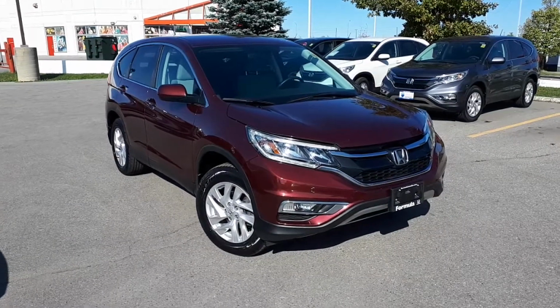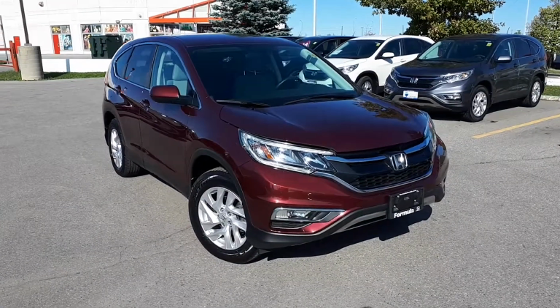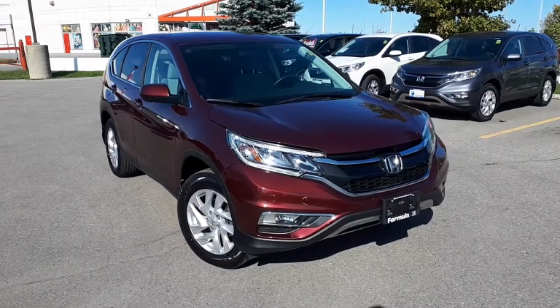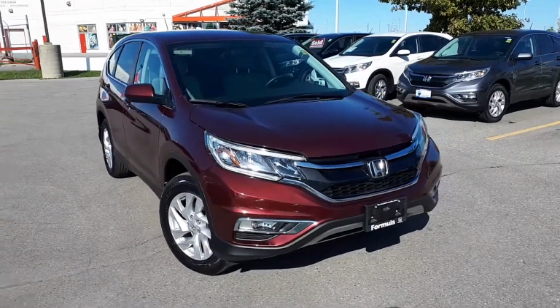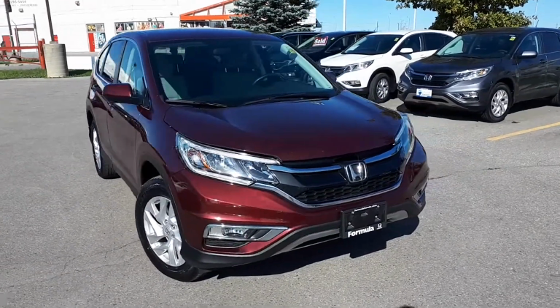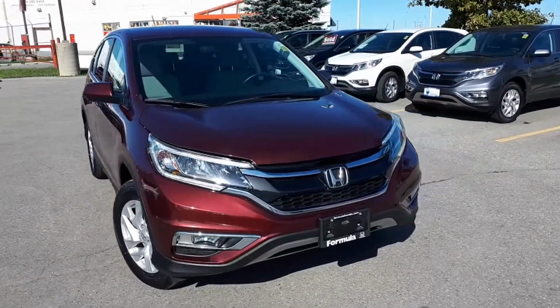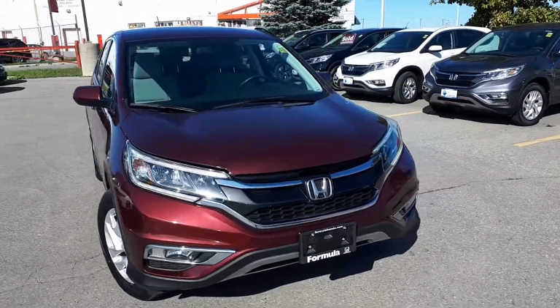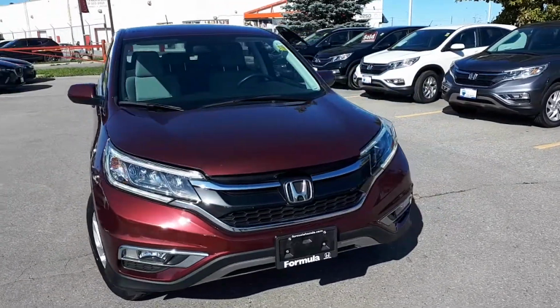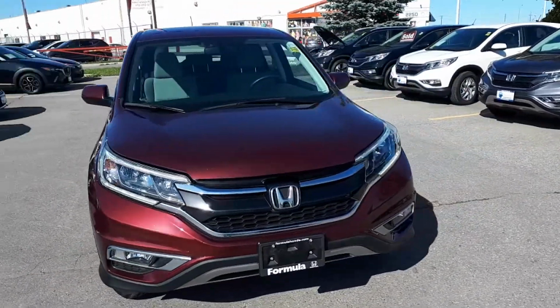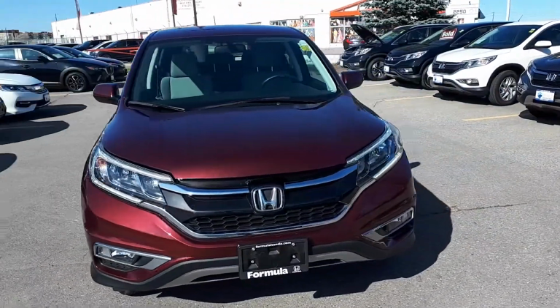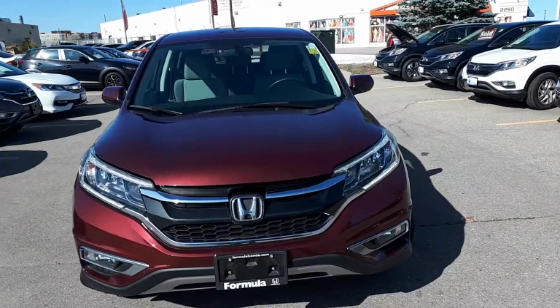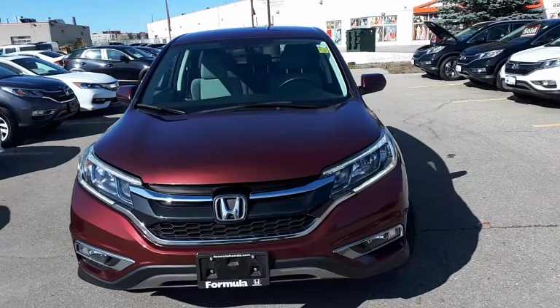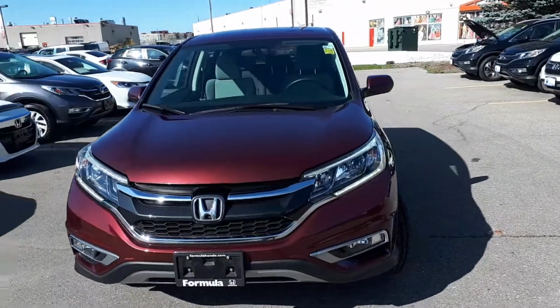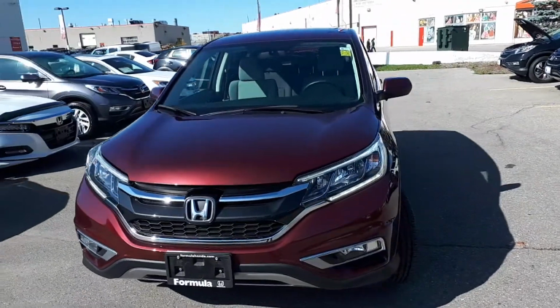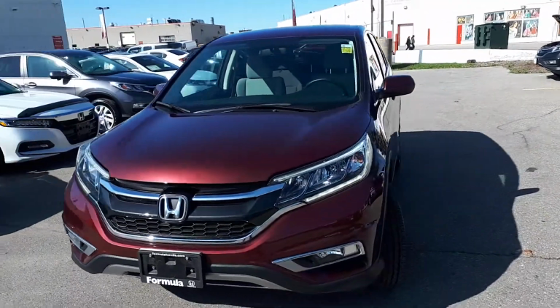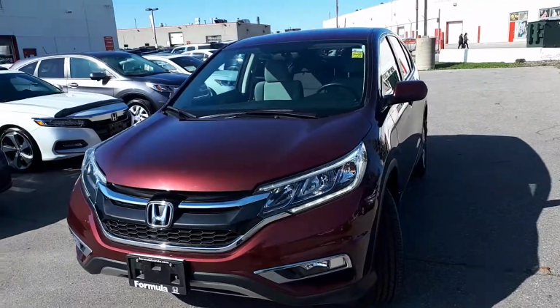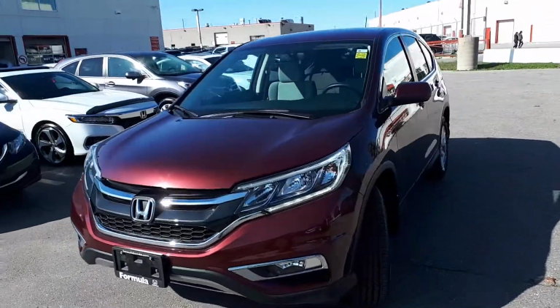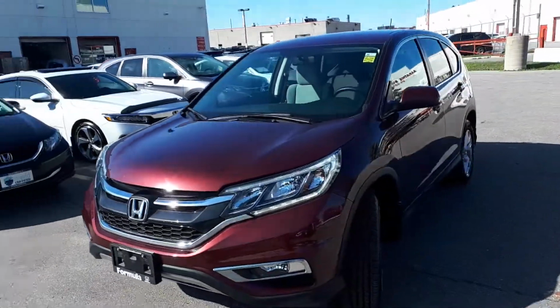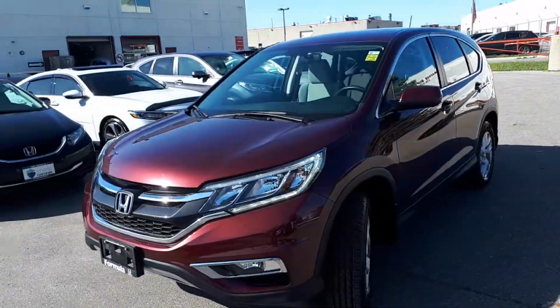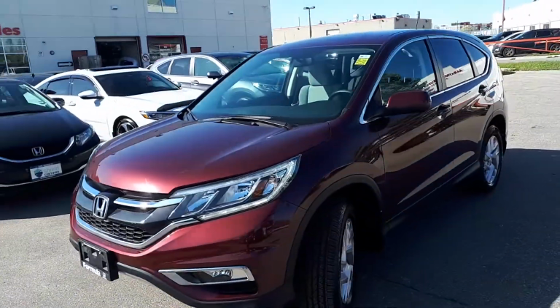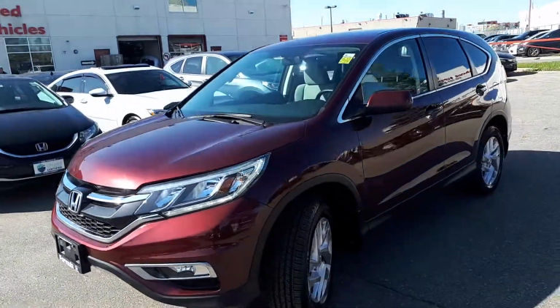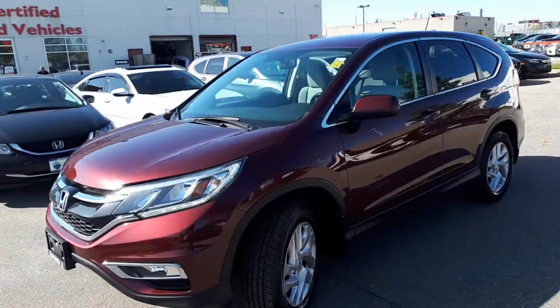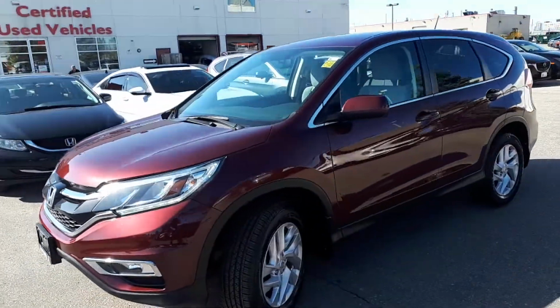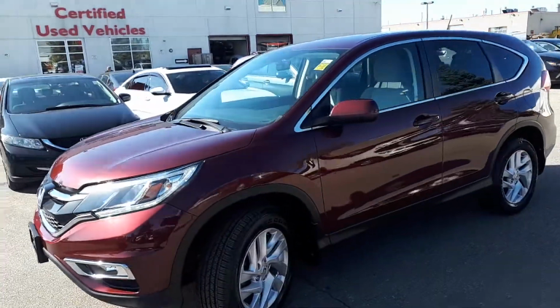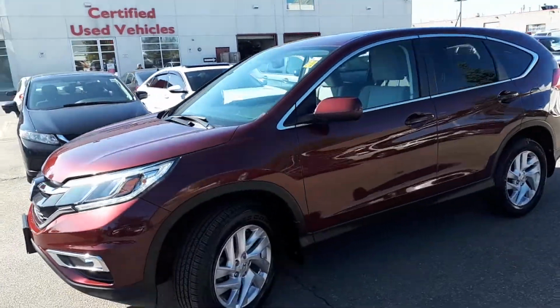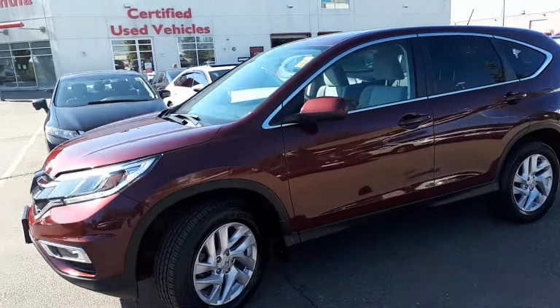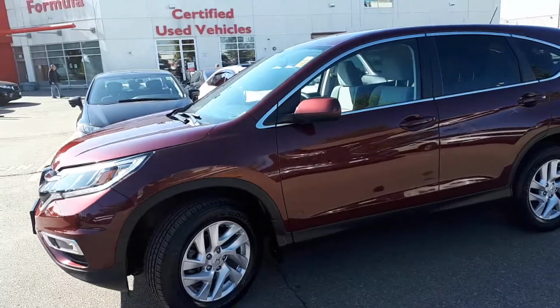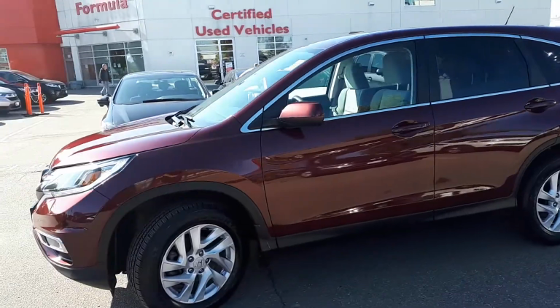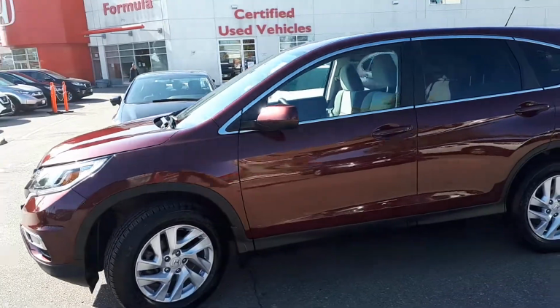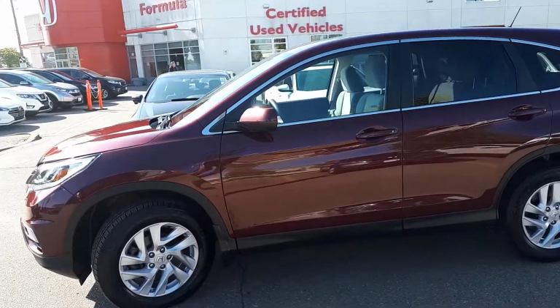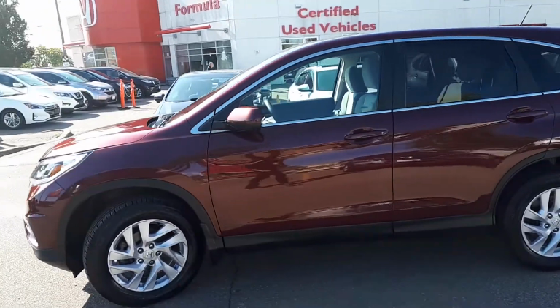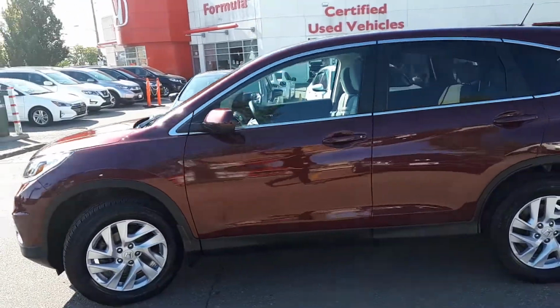Here at Formula Honda, we have a drive shield certified 2016 Honda CR-V SE all-wheel drive. Here's a quick look at the outside of the vehicle.